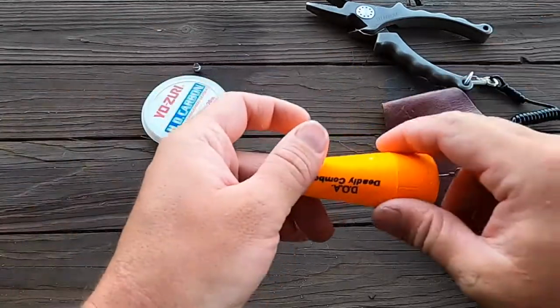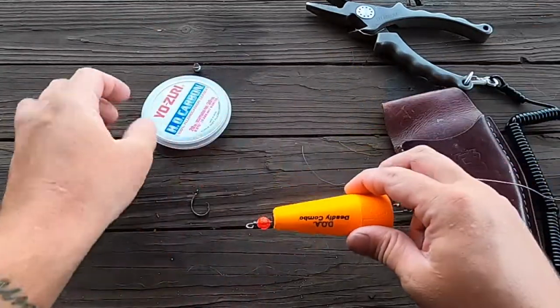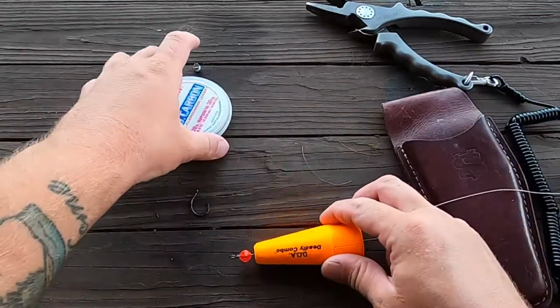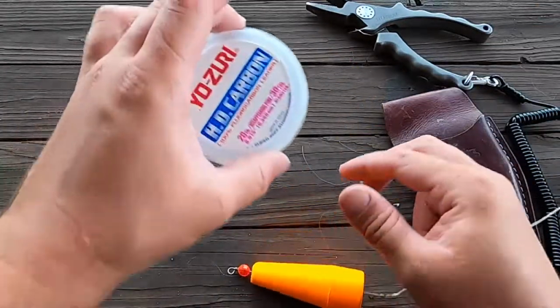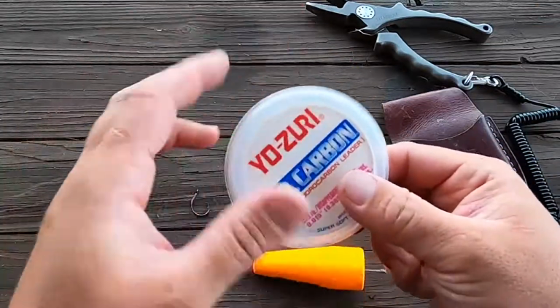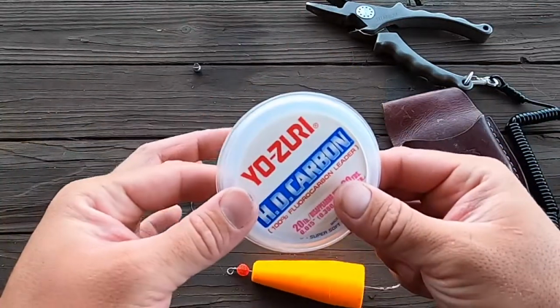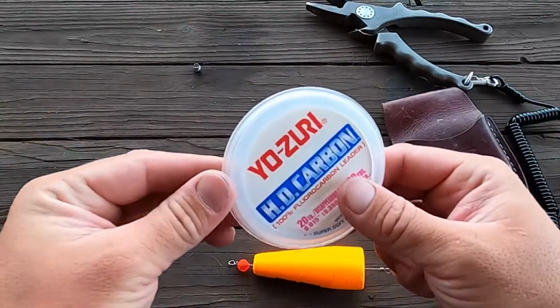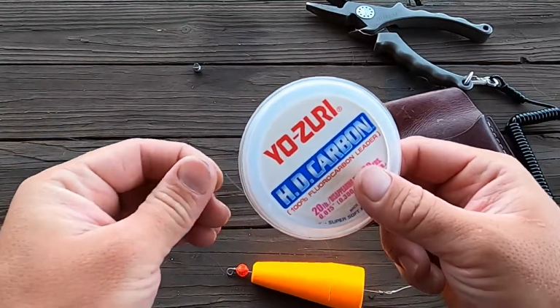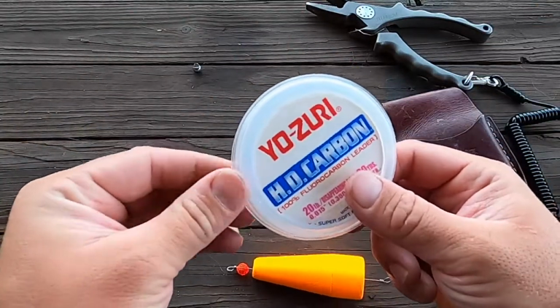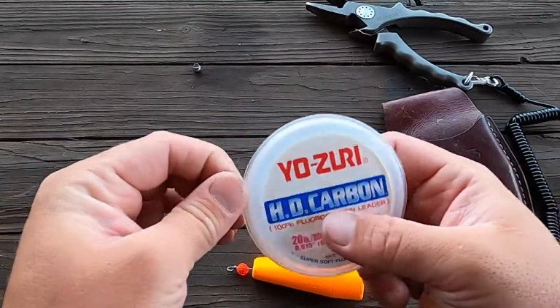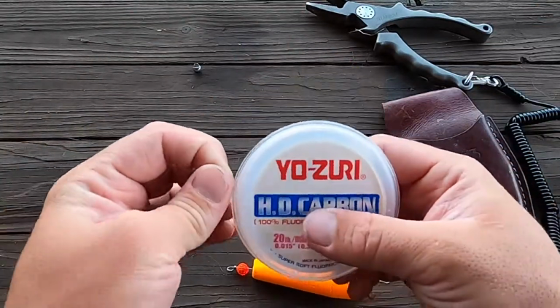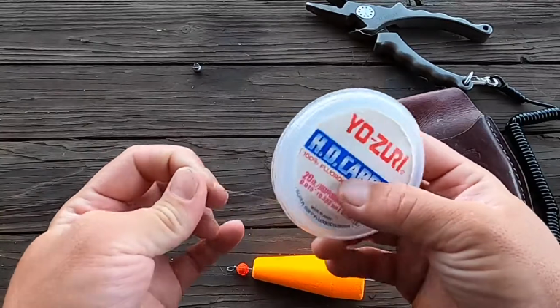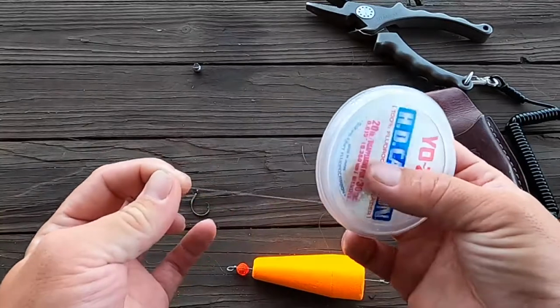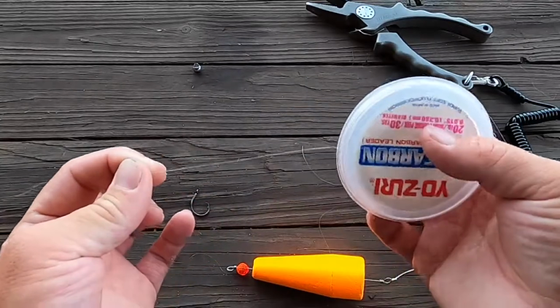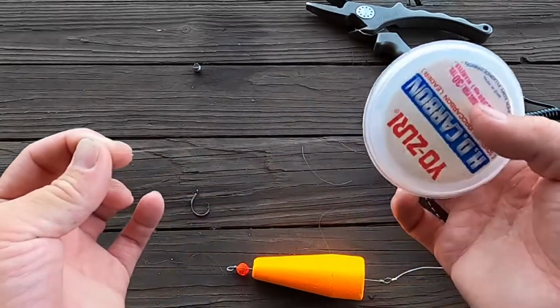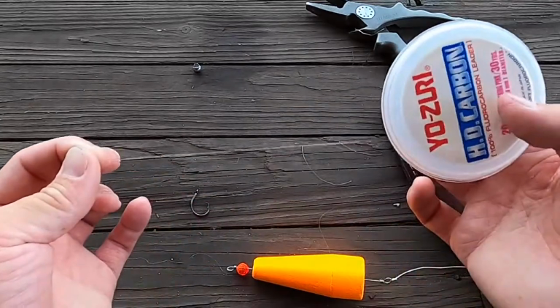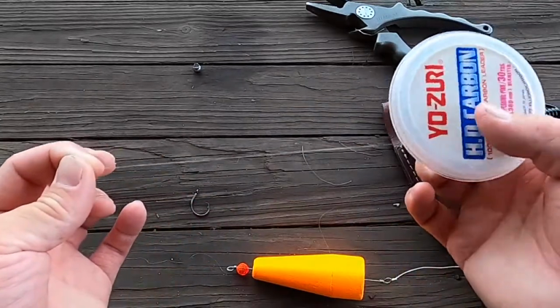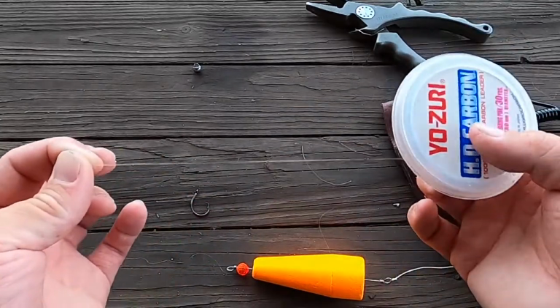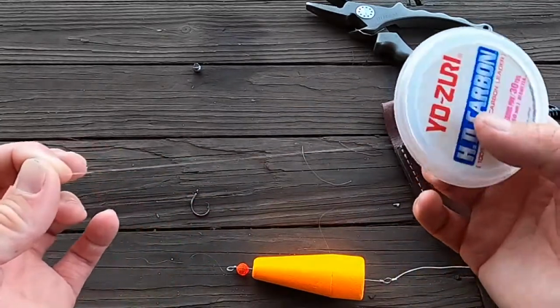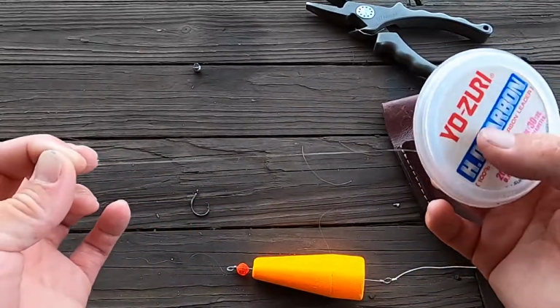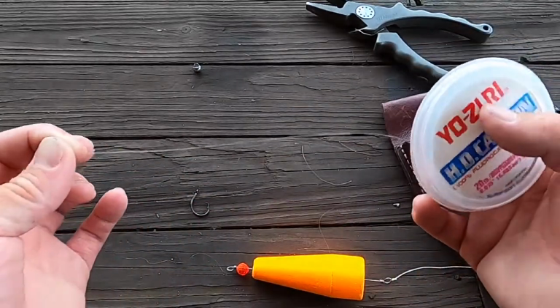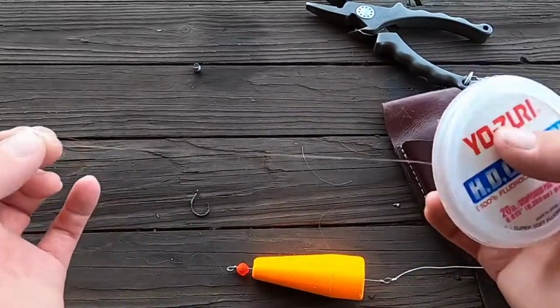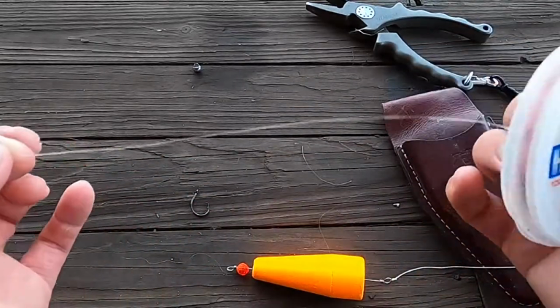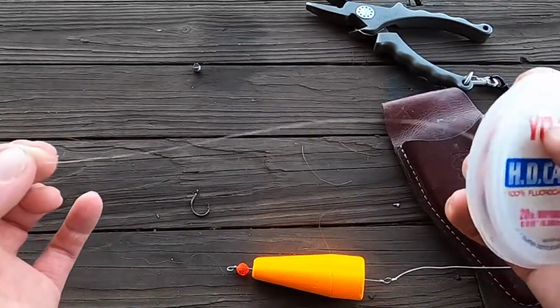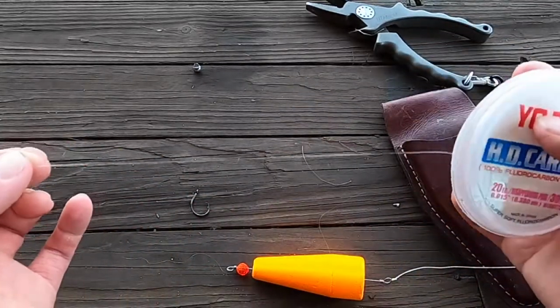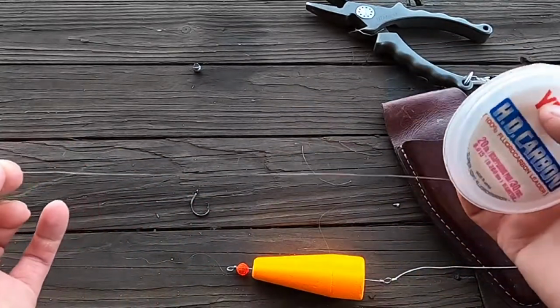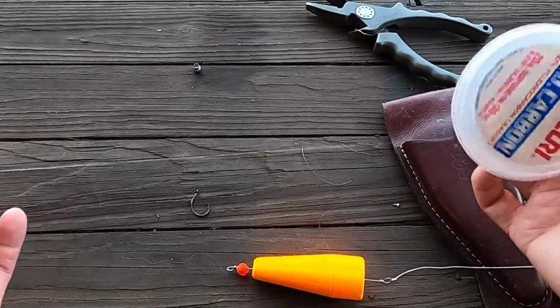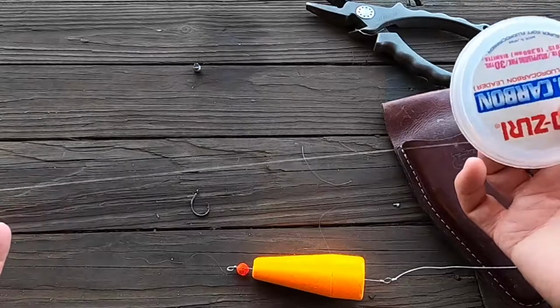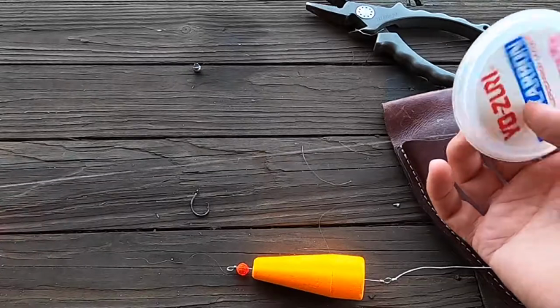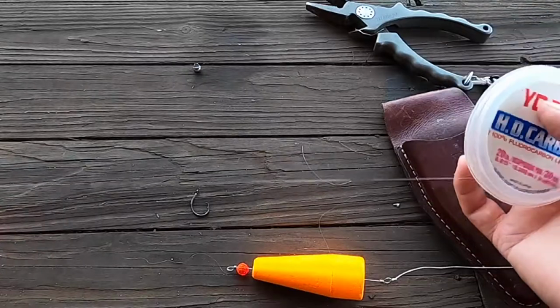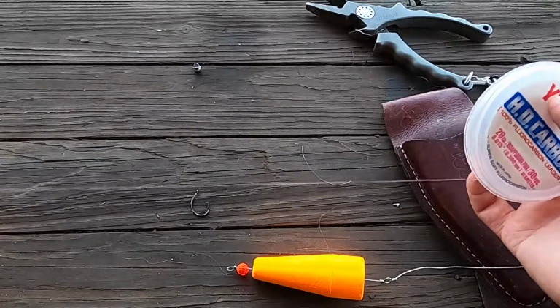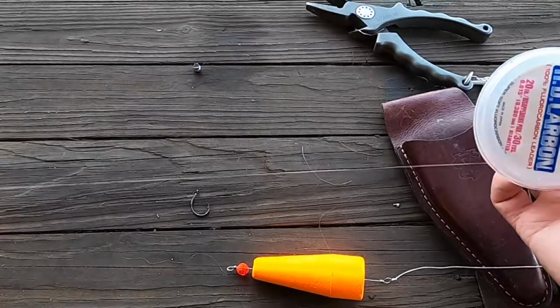Next step is to pull out your leader material. I'm going to use about two and a half feet, but you just adjust your length depending on where you're fishing. The majority of times I'm going to take two and a half feet of leader material.